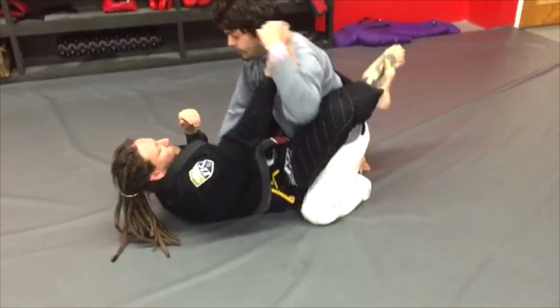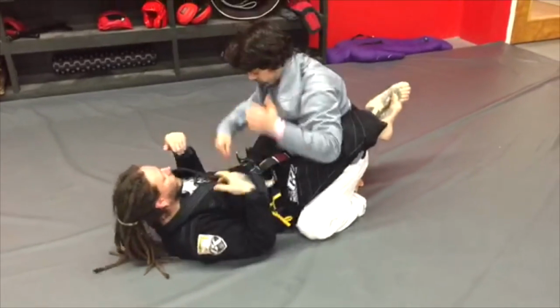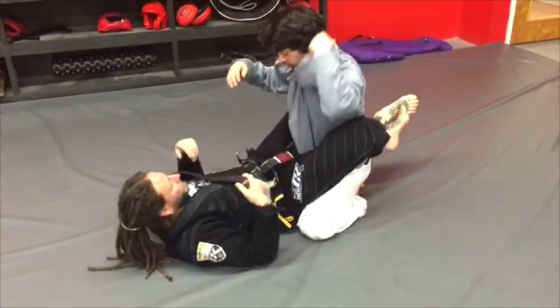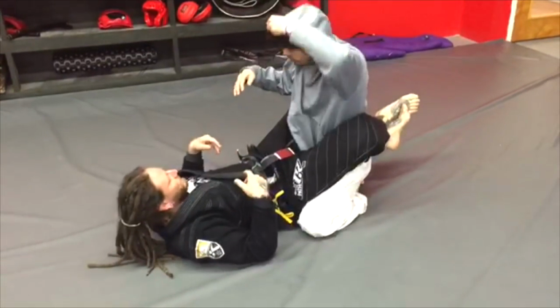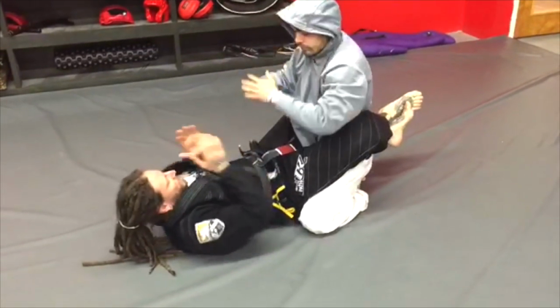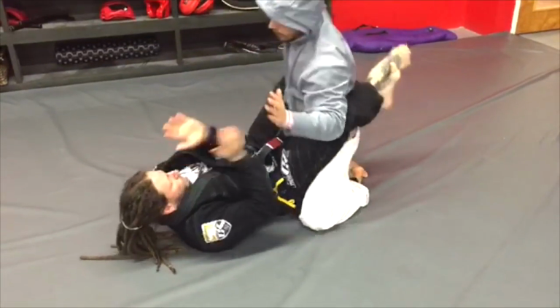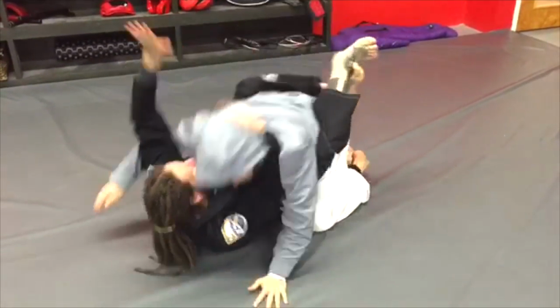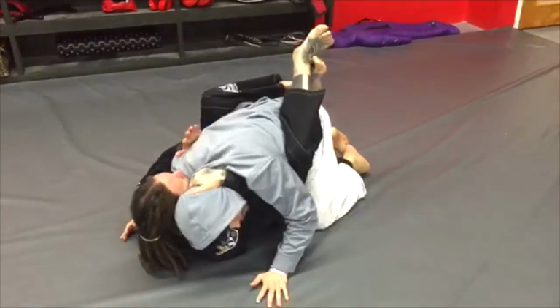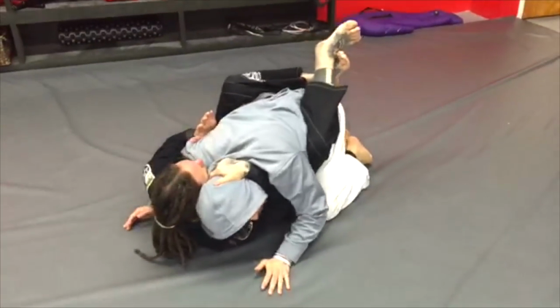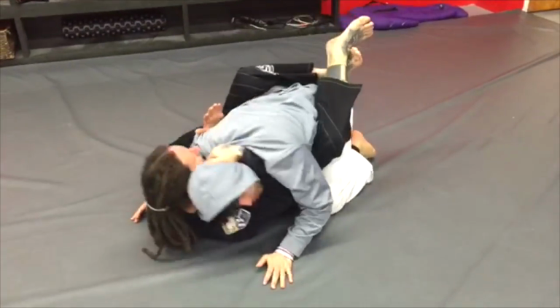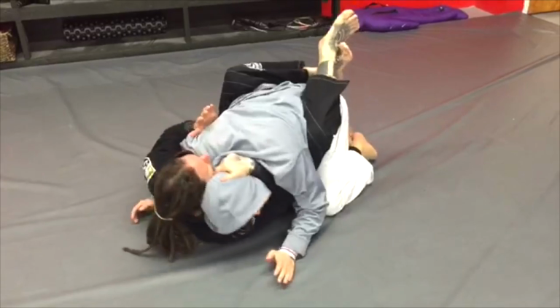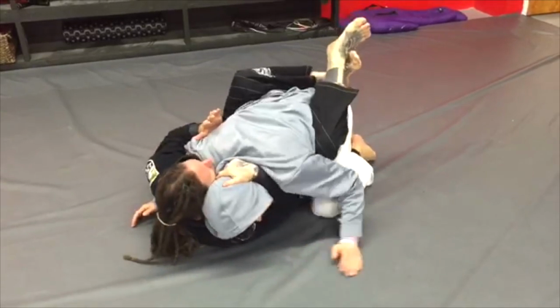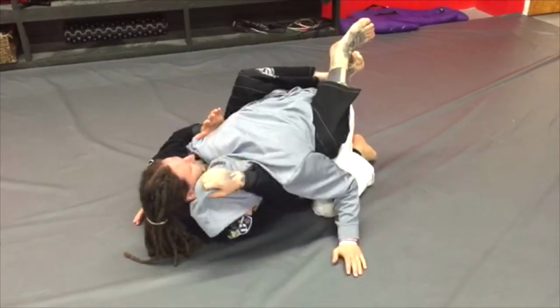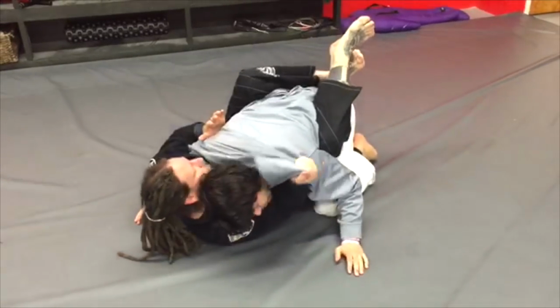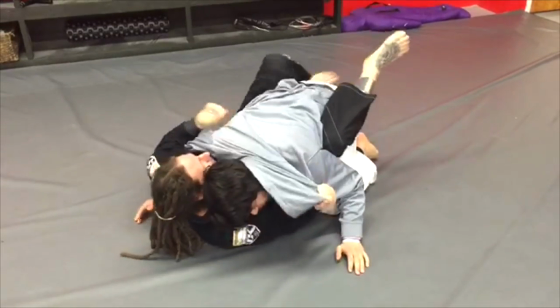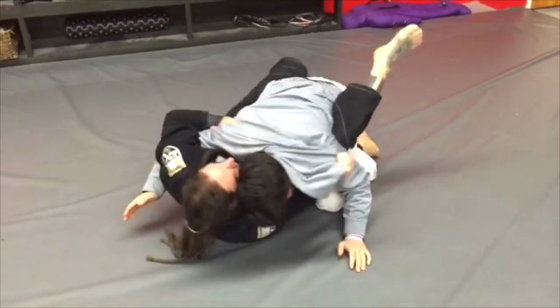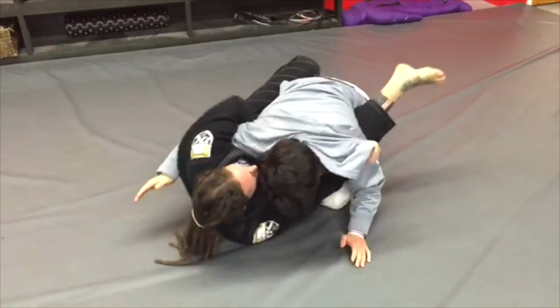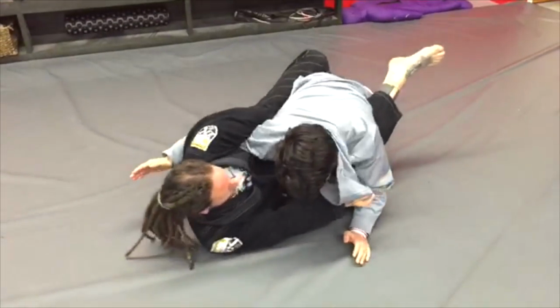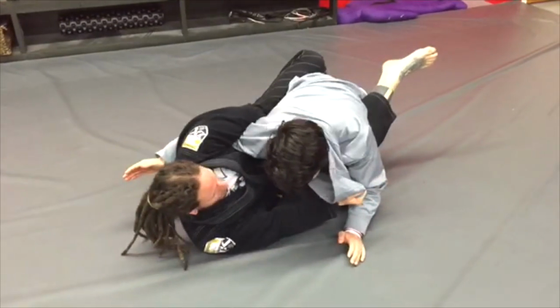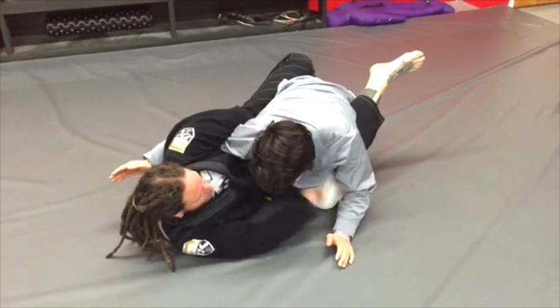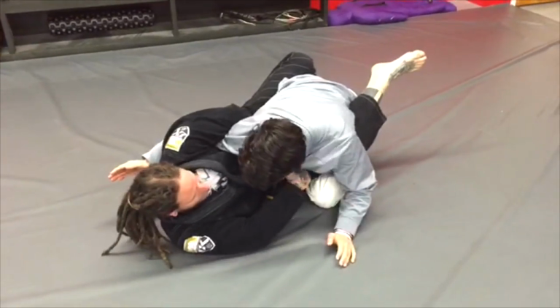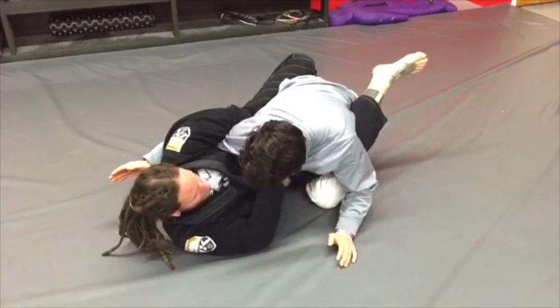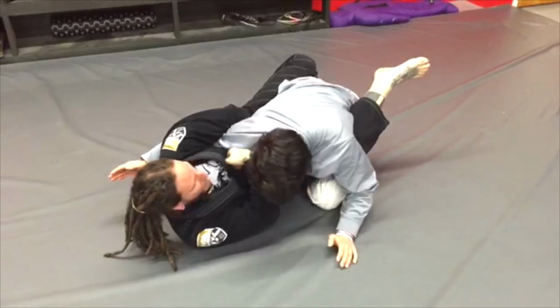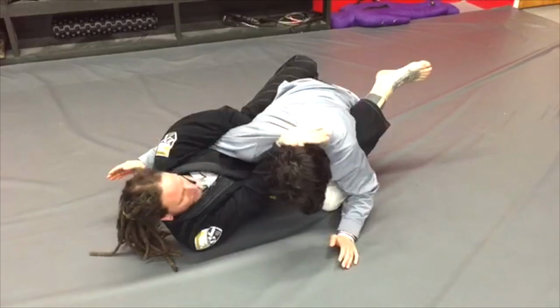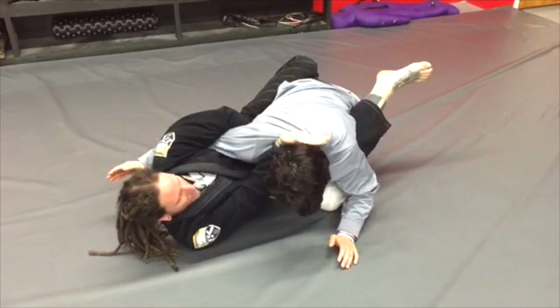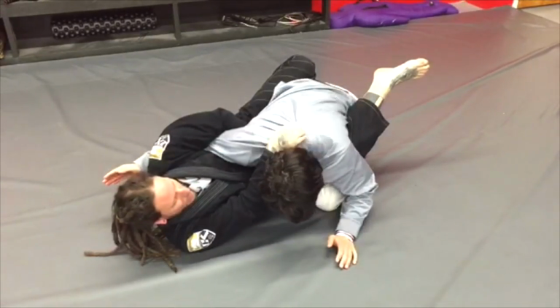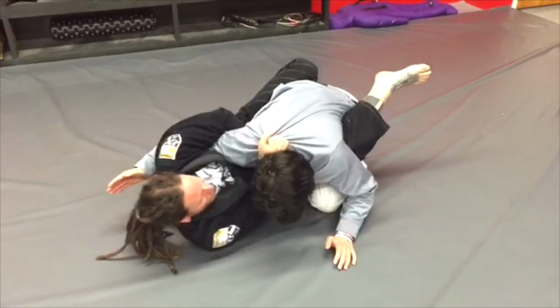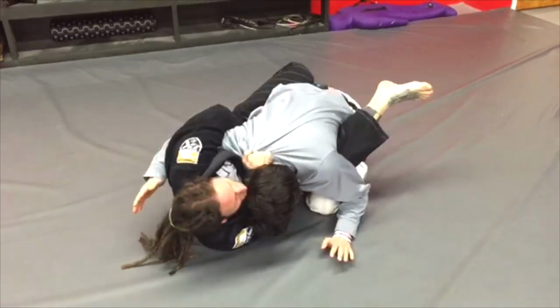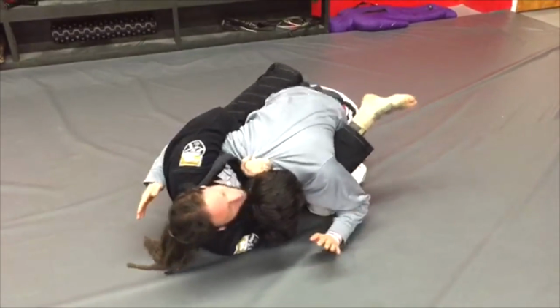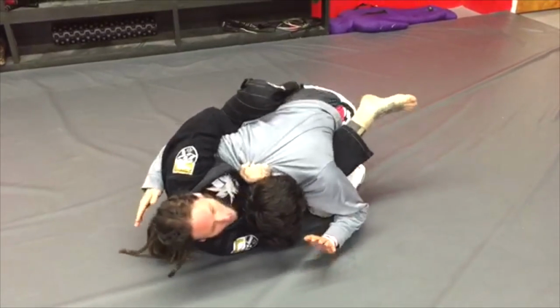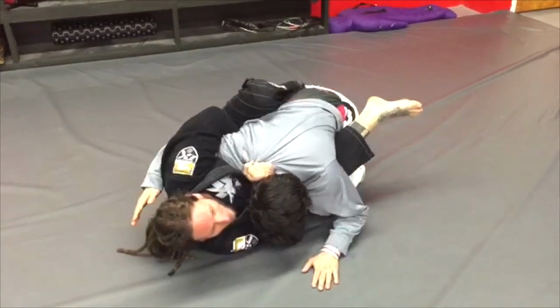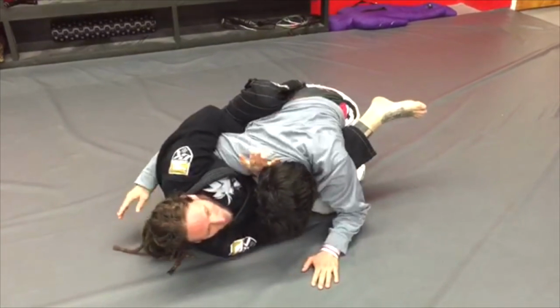If the hood's on, same thing. I'm controlling, keeping myself safe. I'm peeling the hood off, sliding underneath, feeding it, catching, controlling — out it goes.